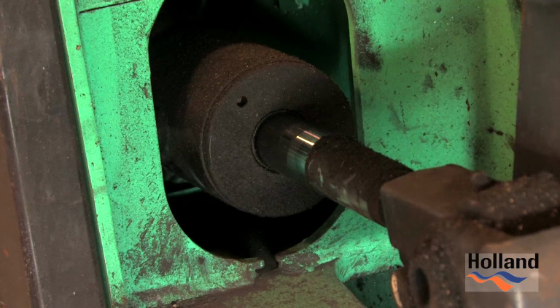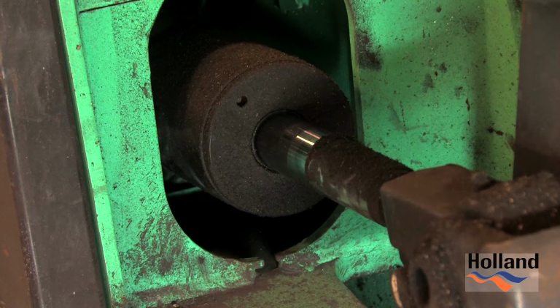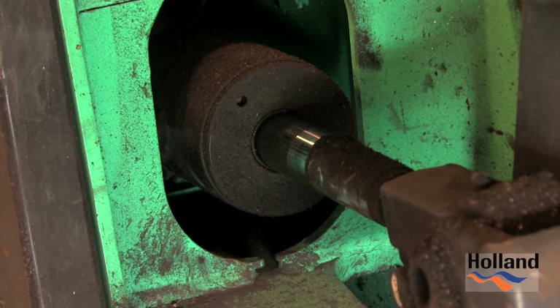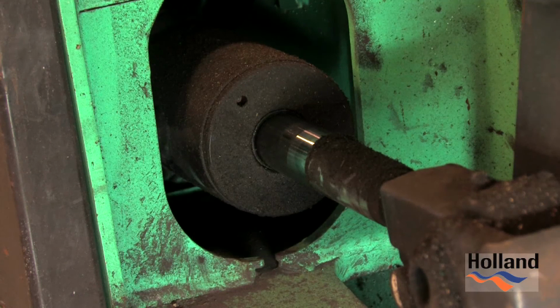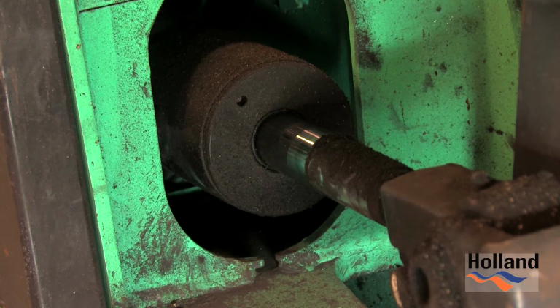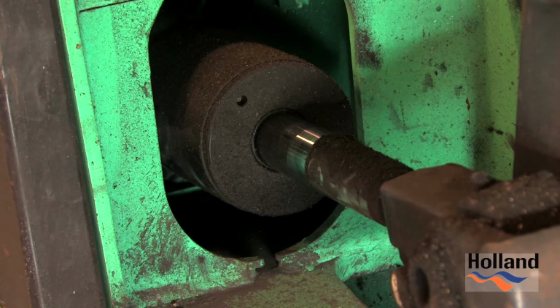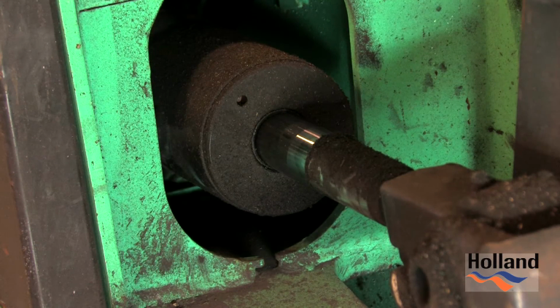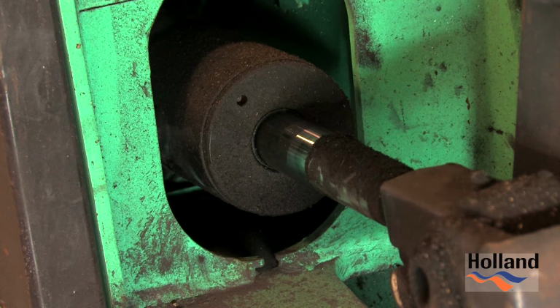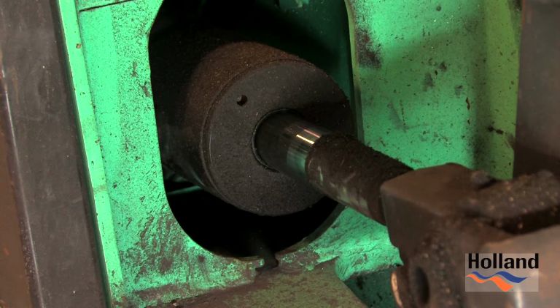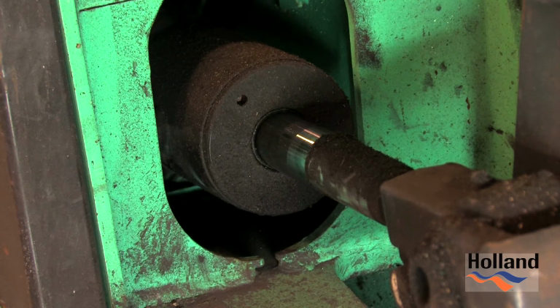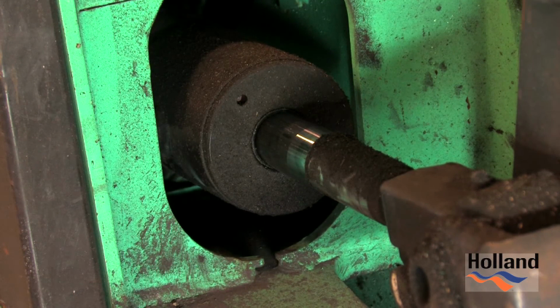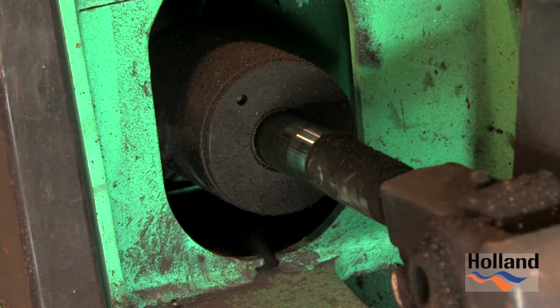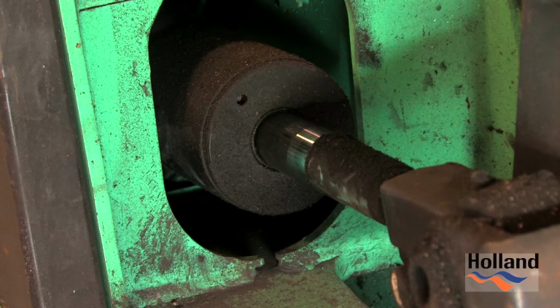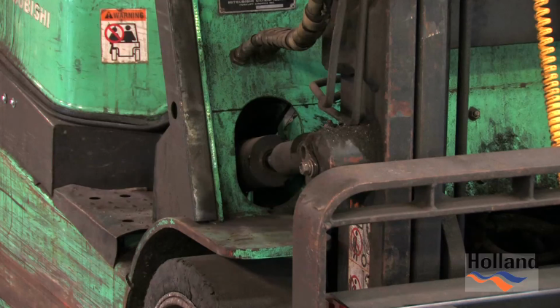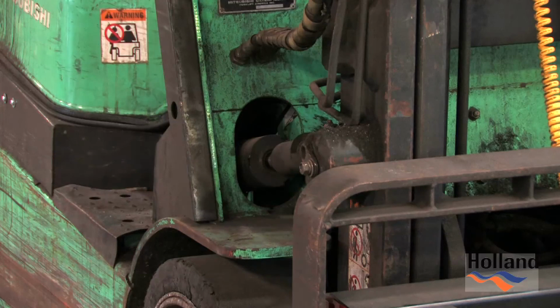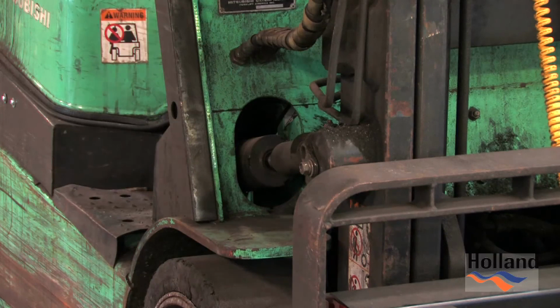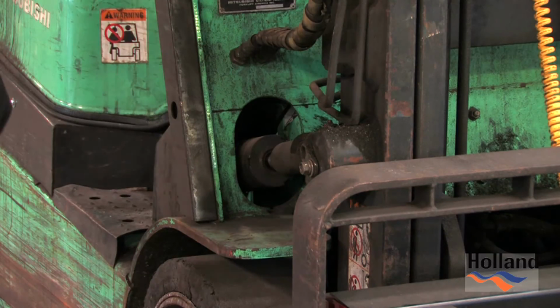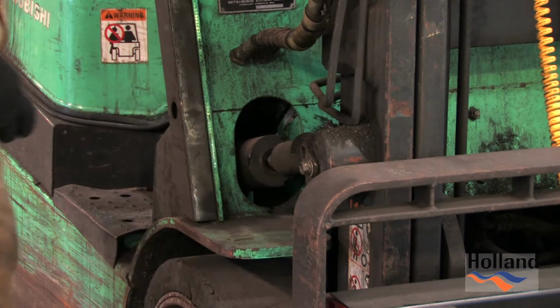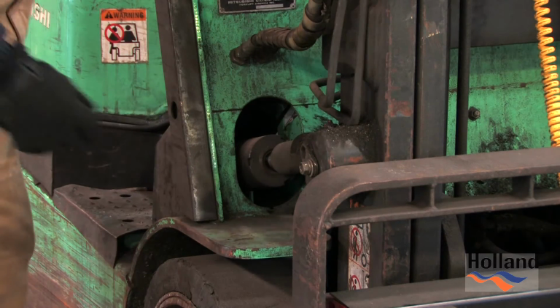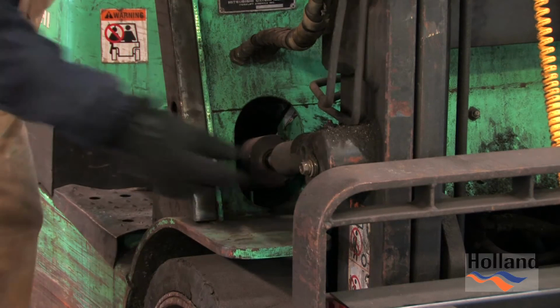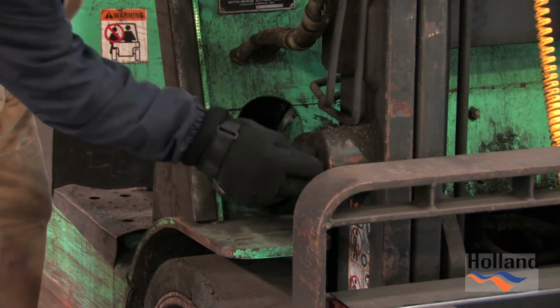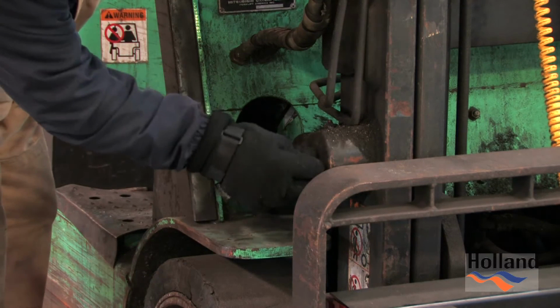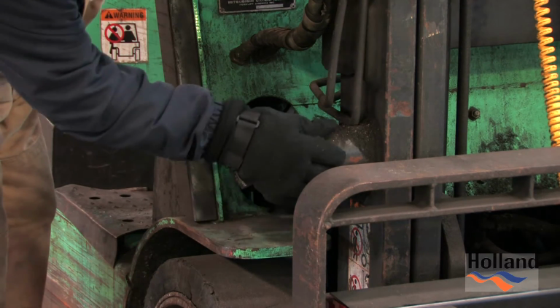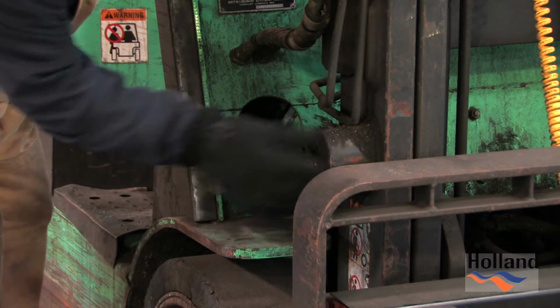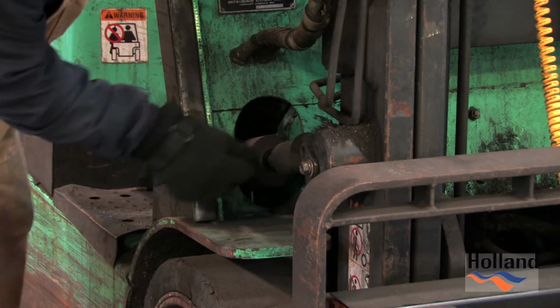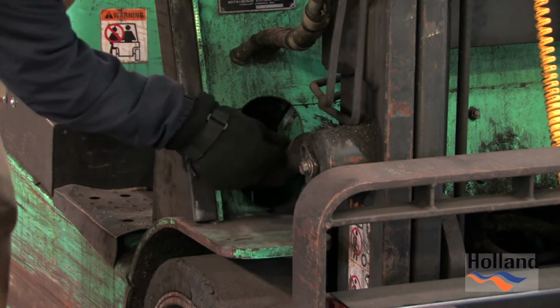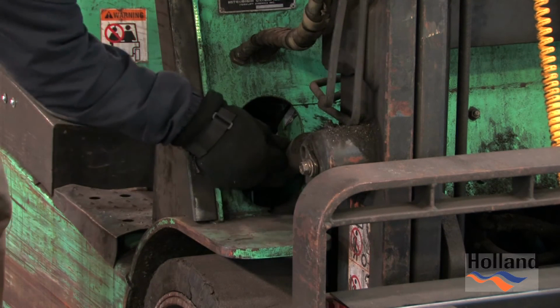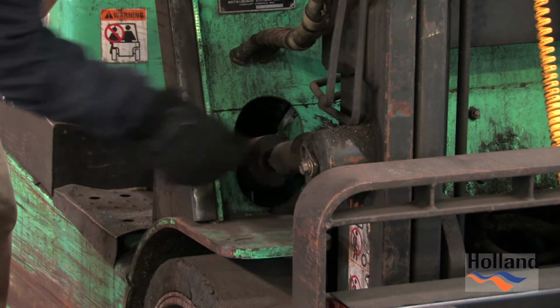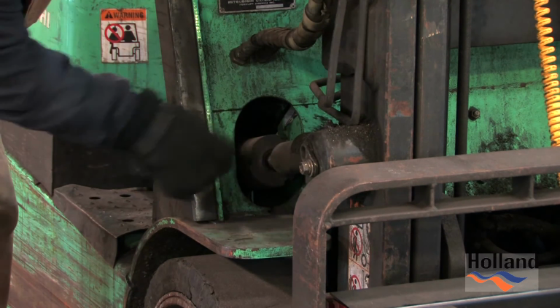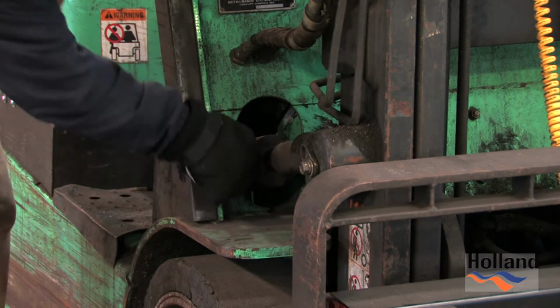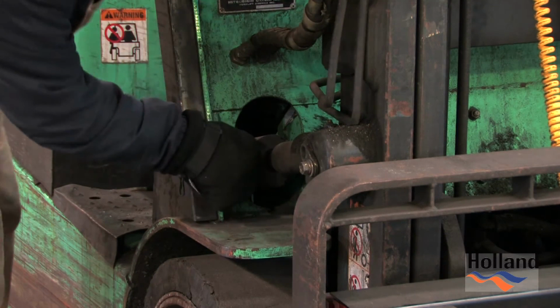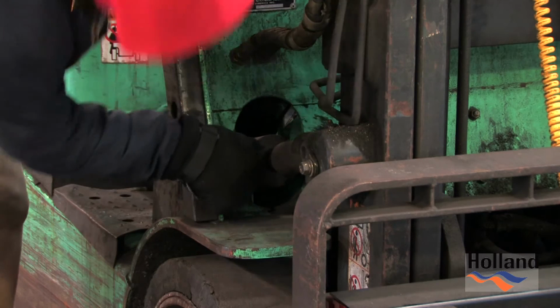Hydraulic lift and tilt cylinders should show no signs of hydraulic fluid leakage. Also inspect the cylinders and attachment points for any damage.